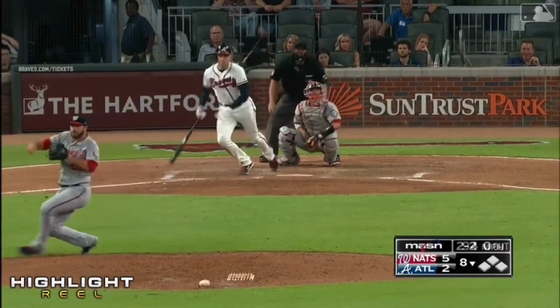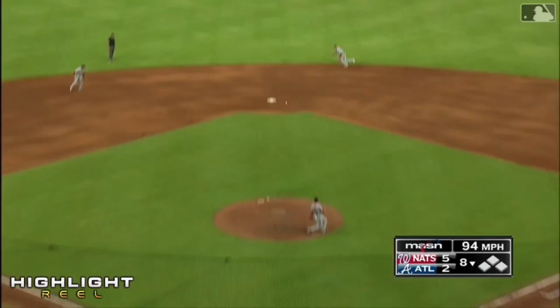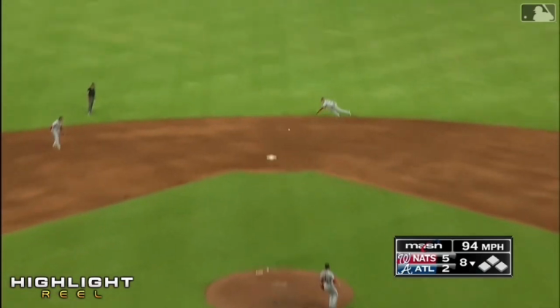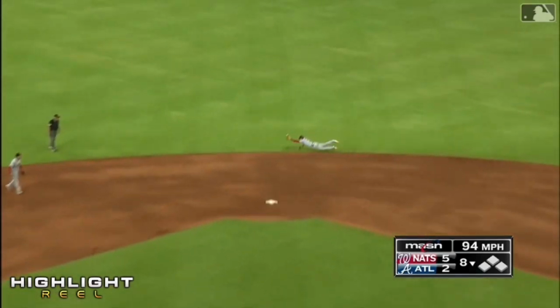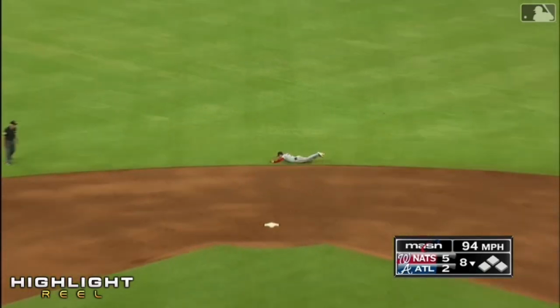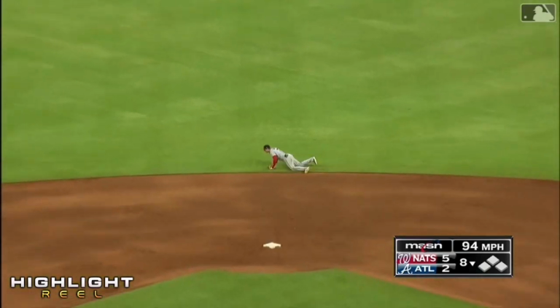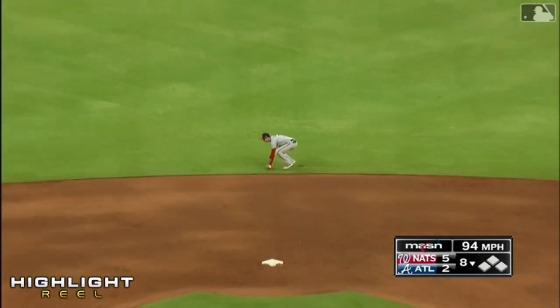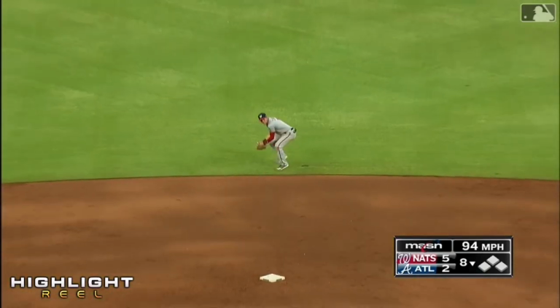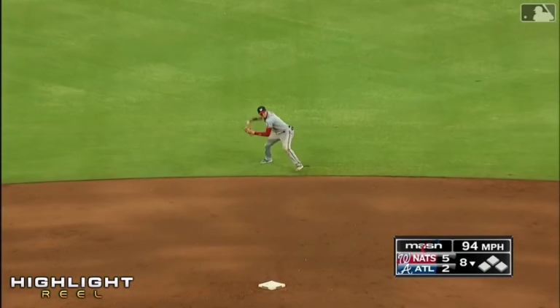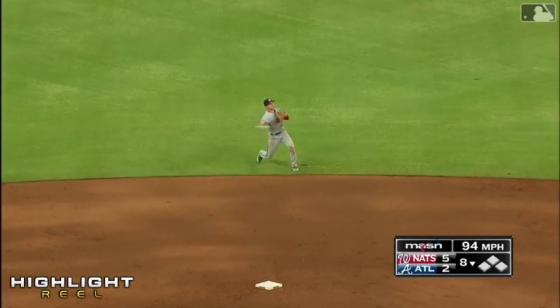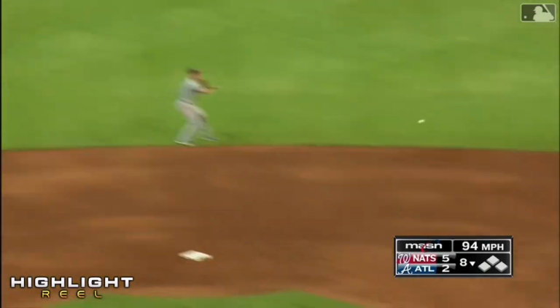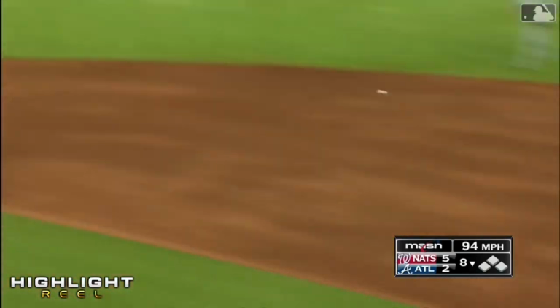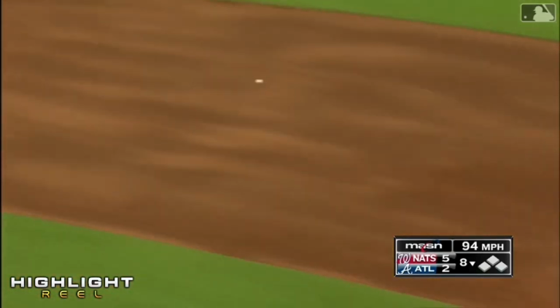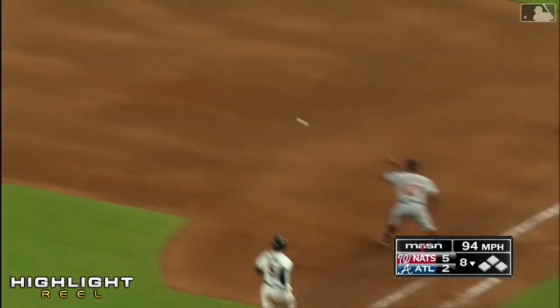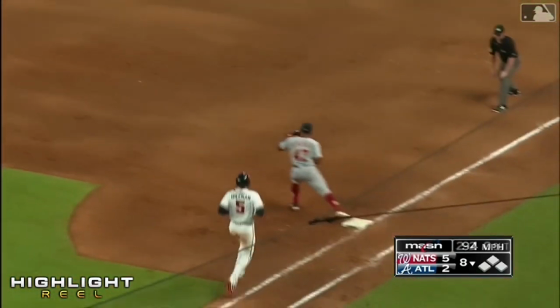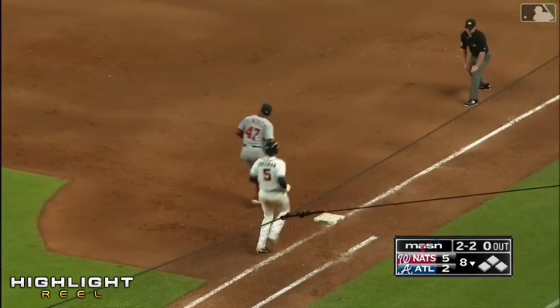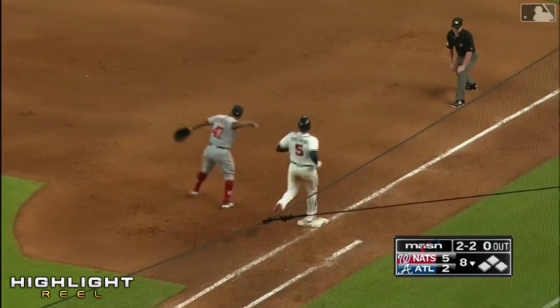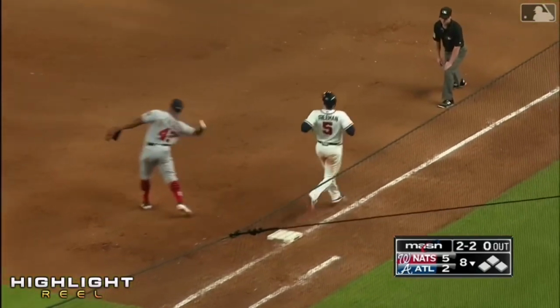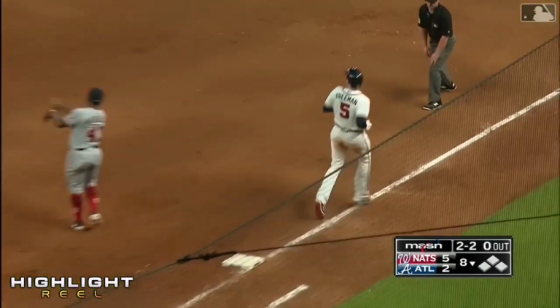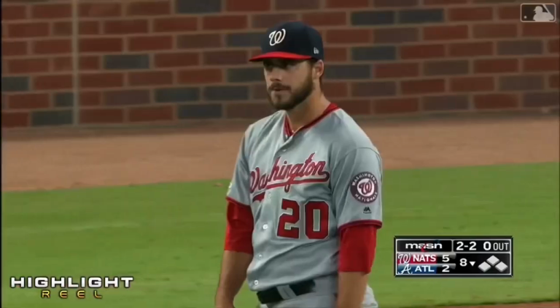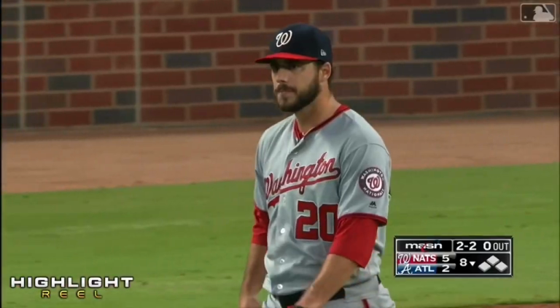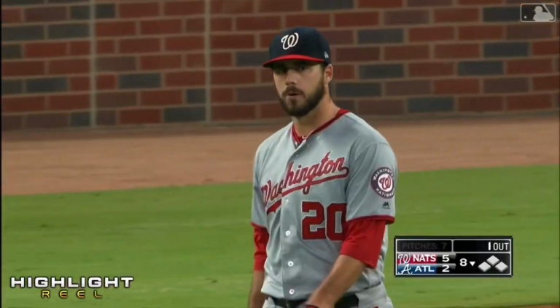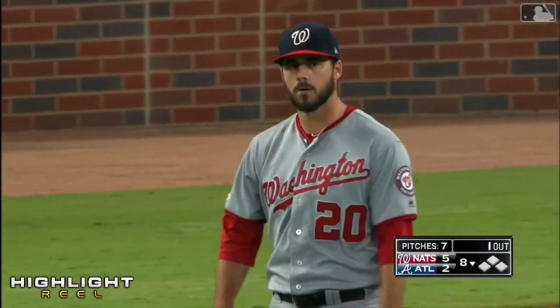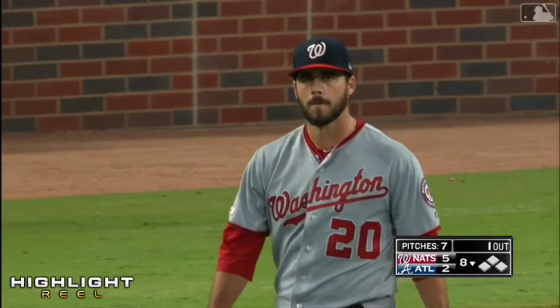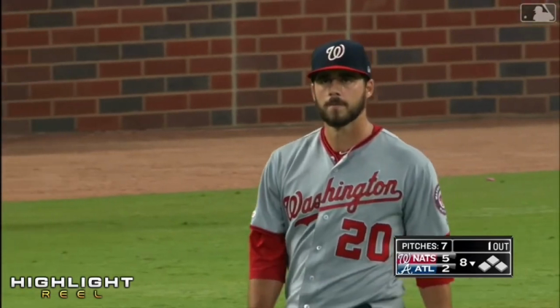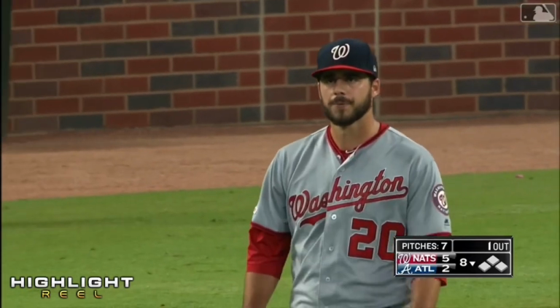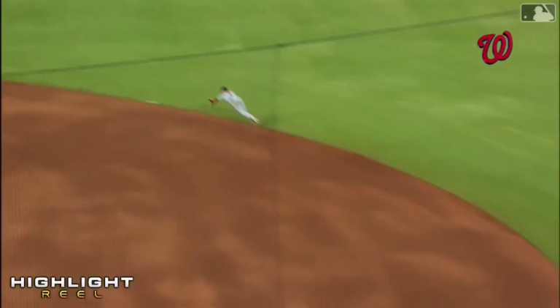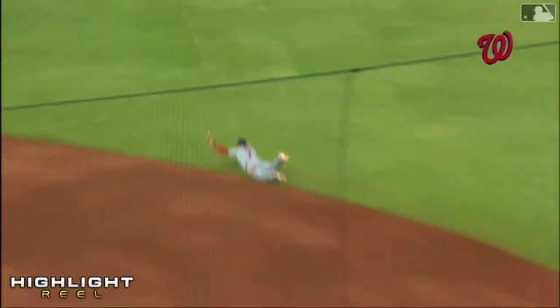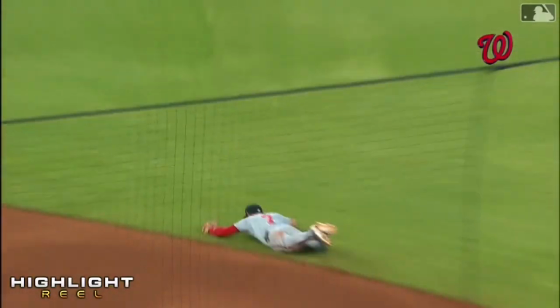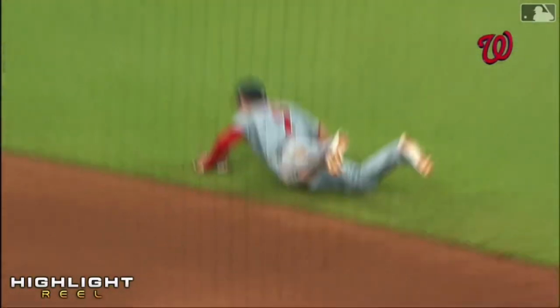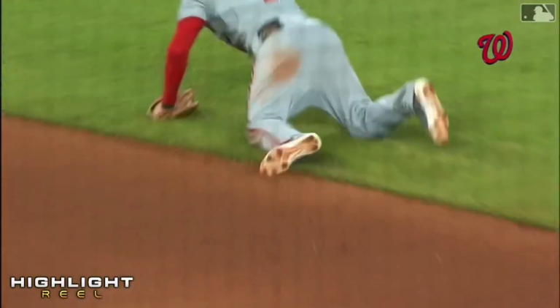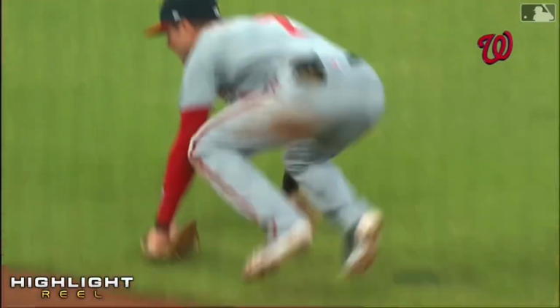And ripped up the middle. Diving stop. Turner. Can he throw him out? He will.